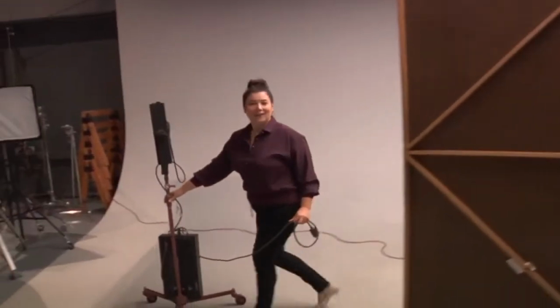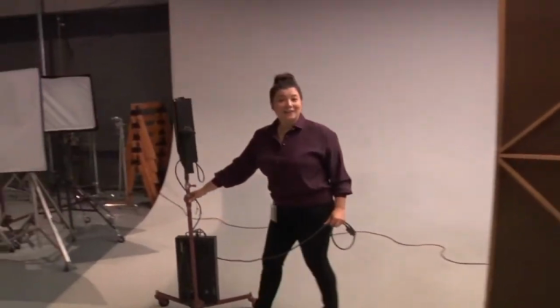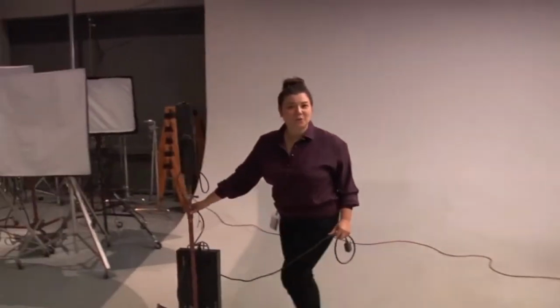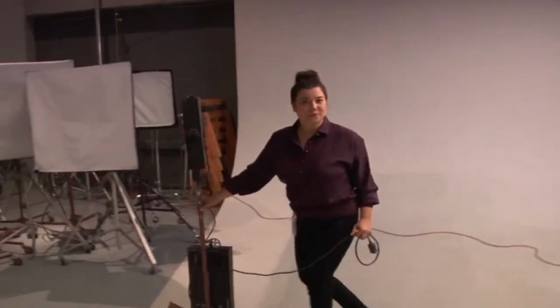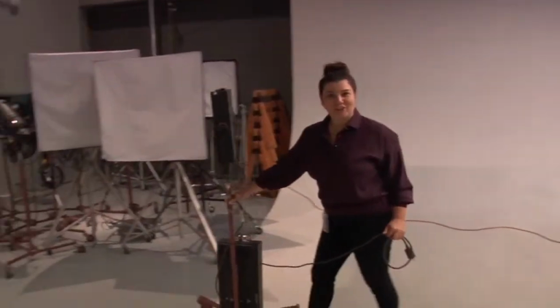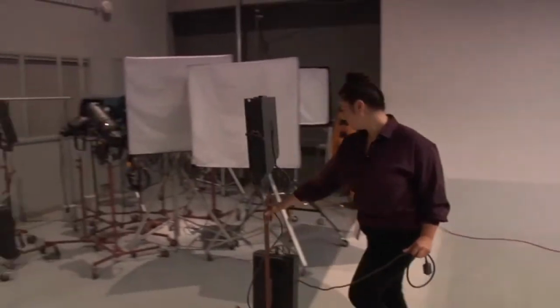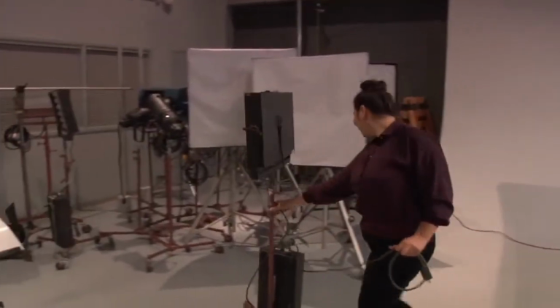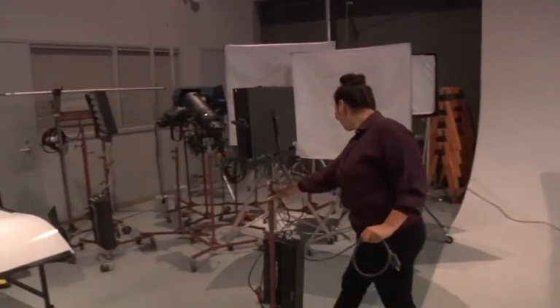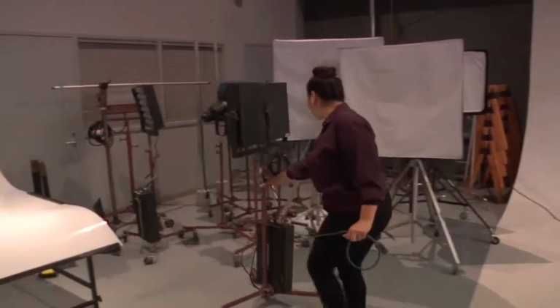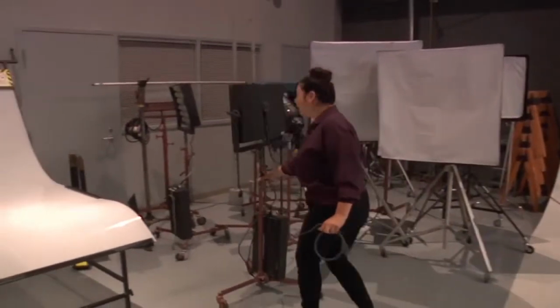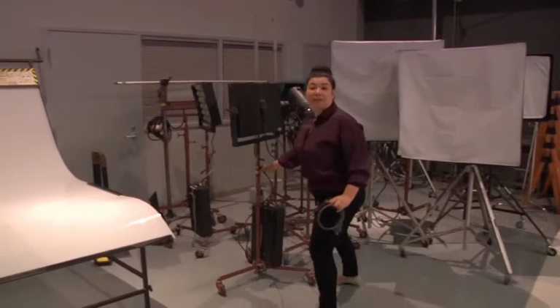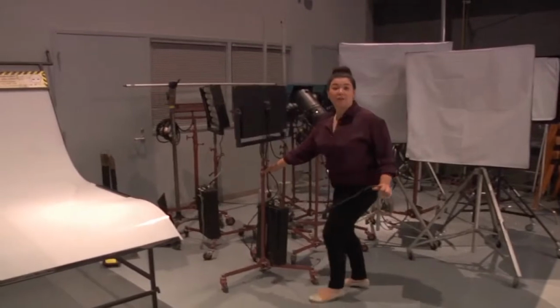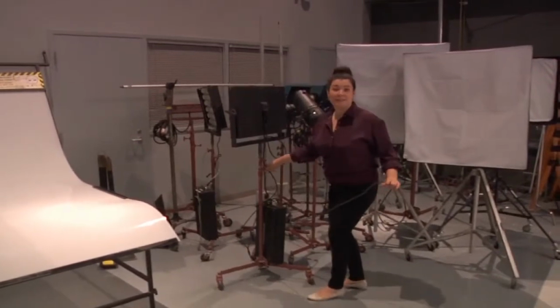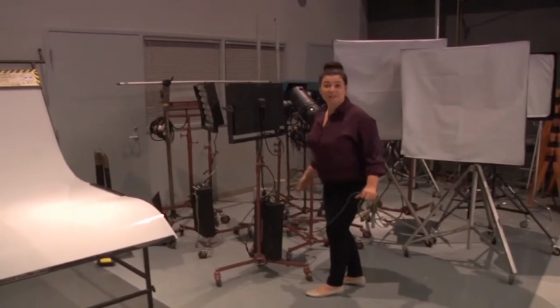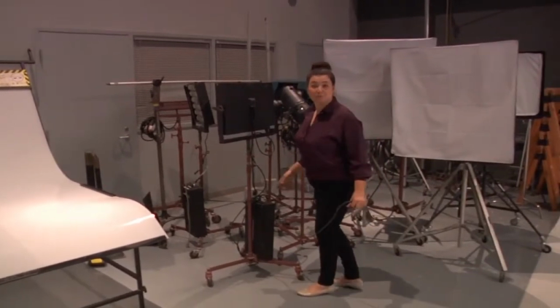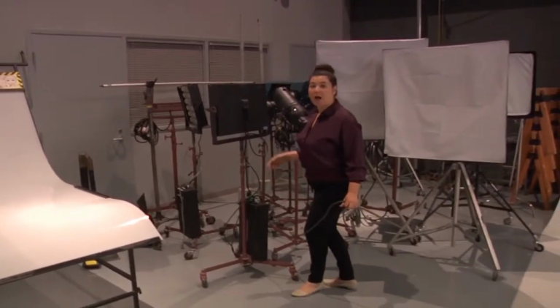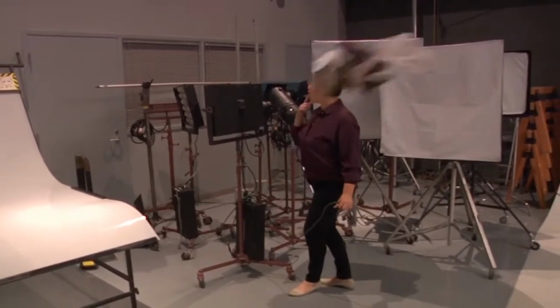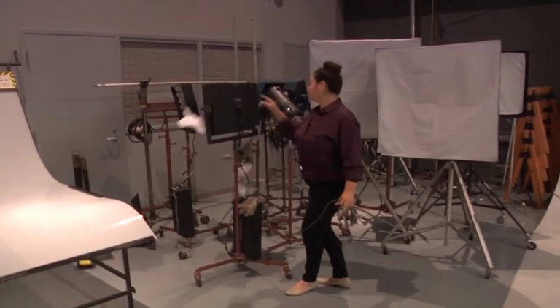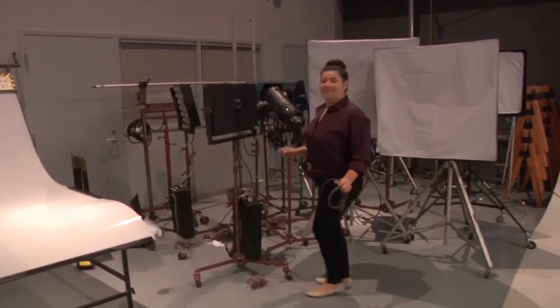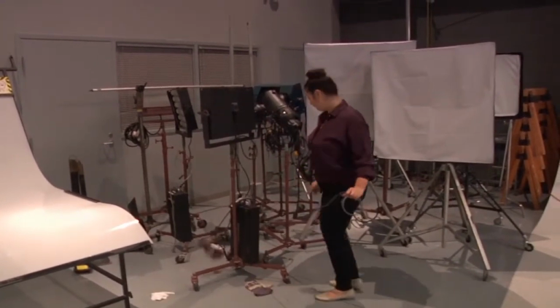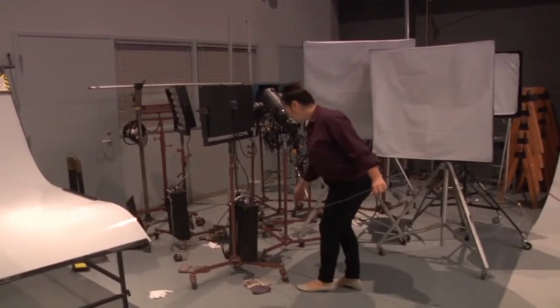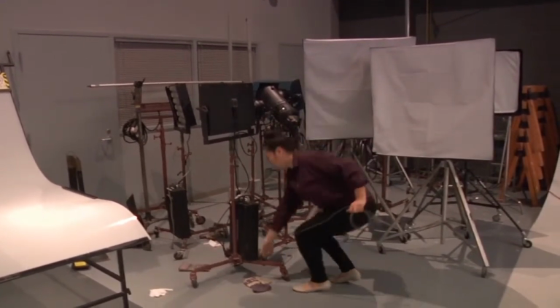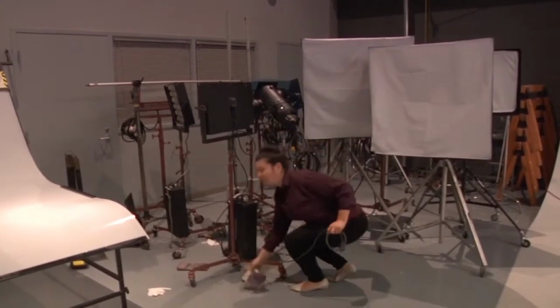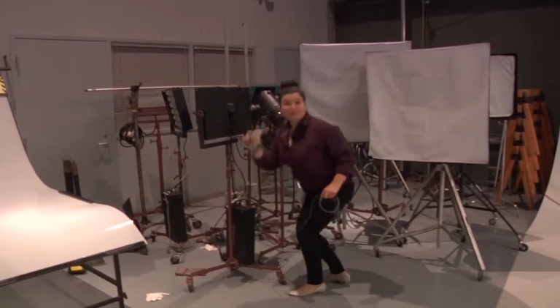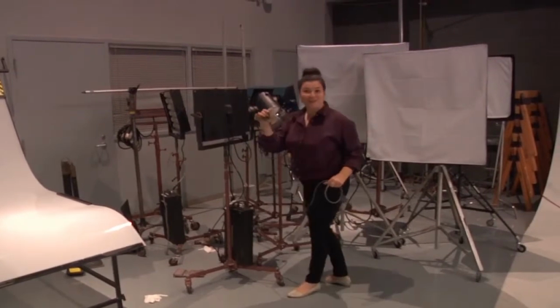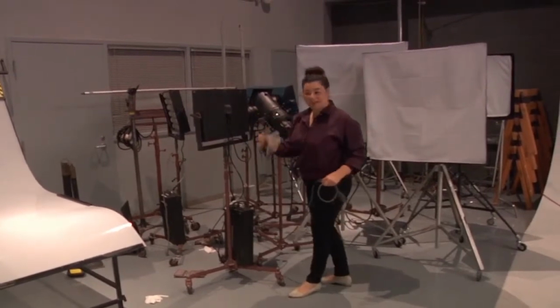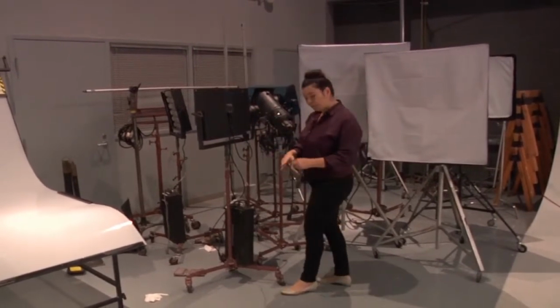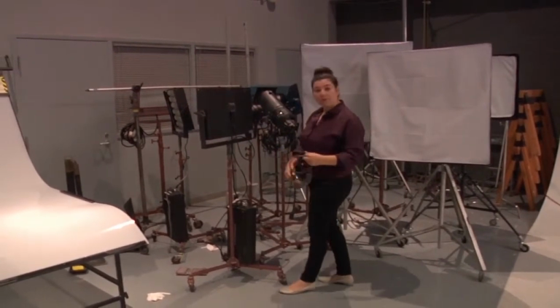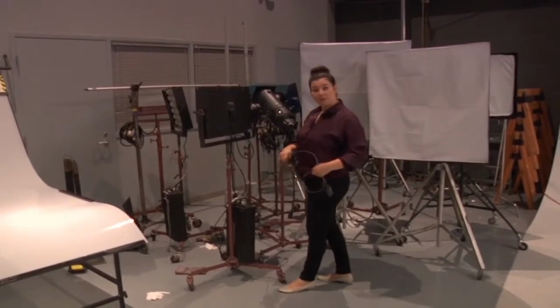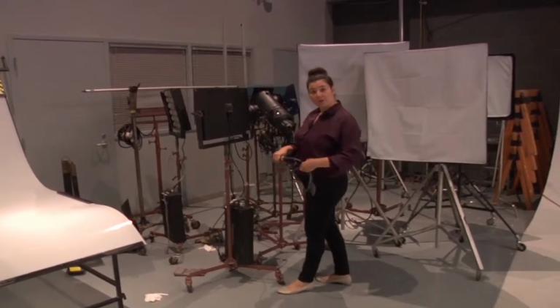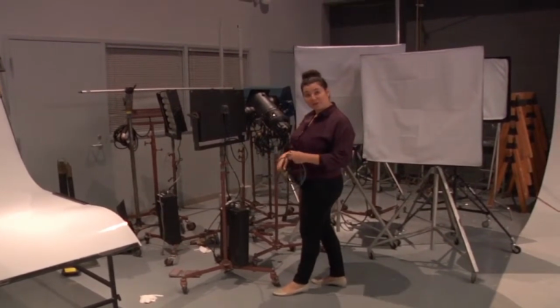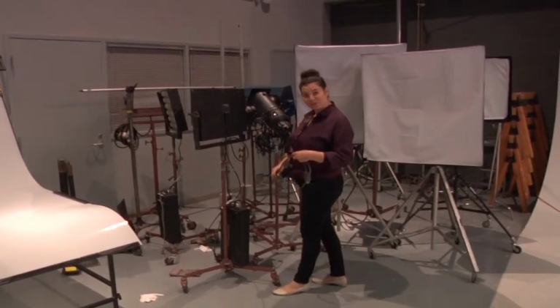The lights are grouped over here, but be careful because they get super hot! Use gloves. And remember to line up the cords so they don't get run over.